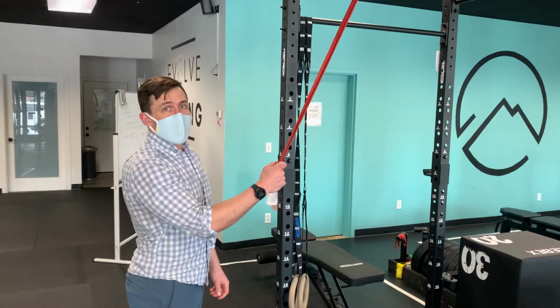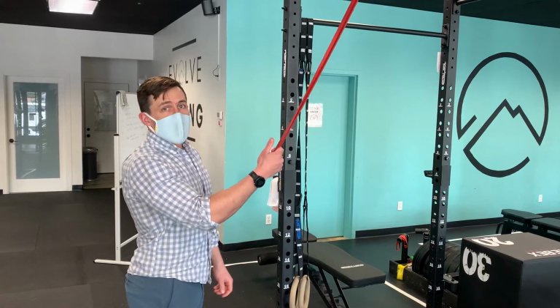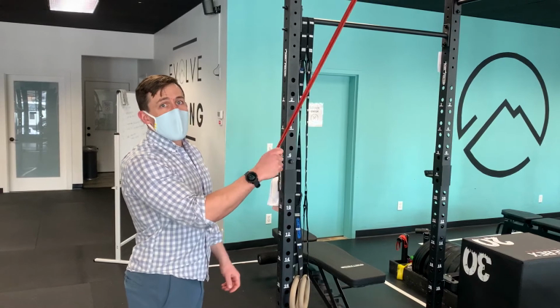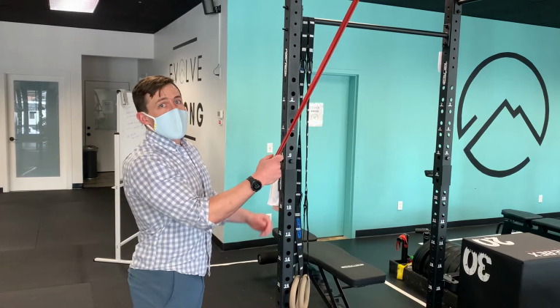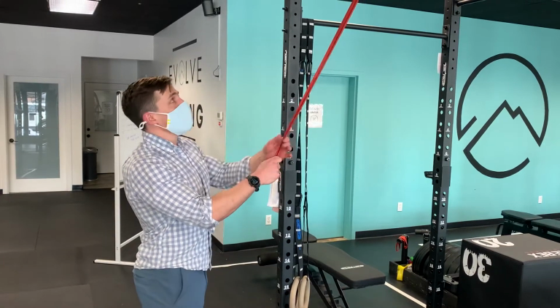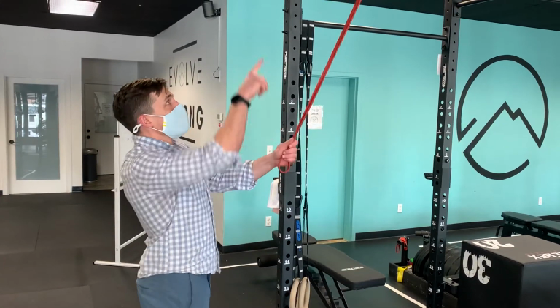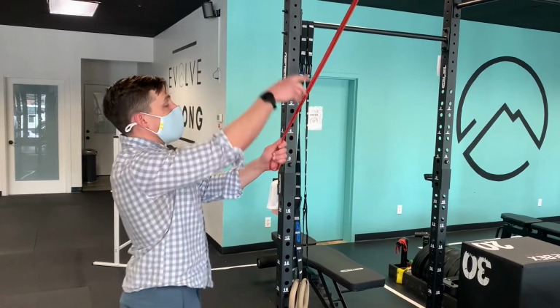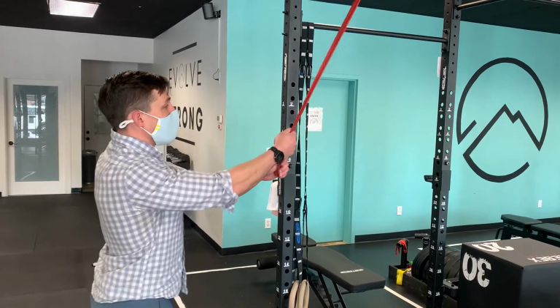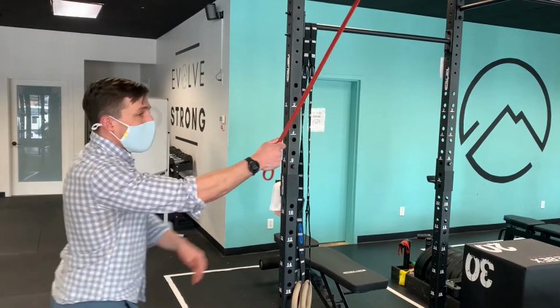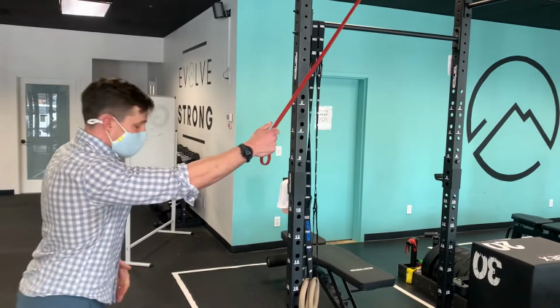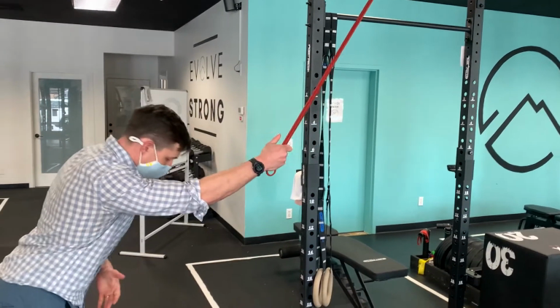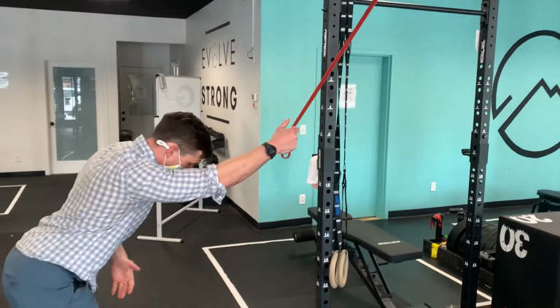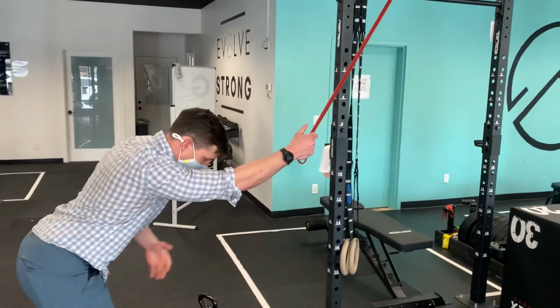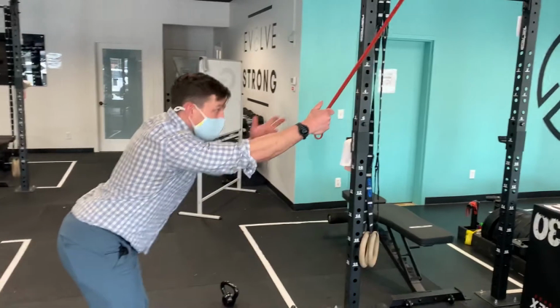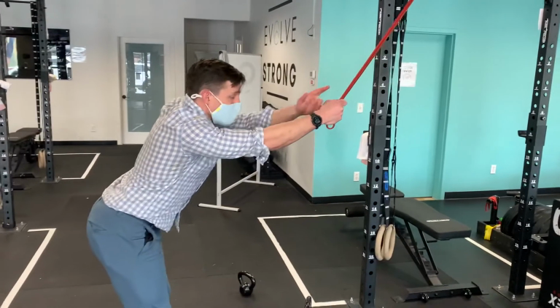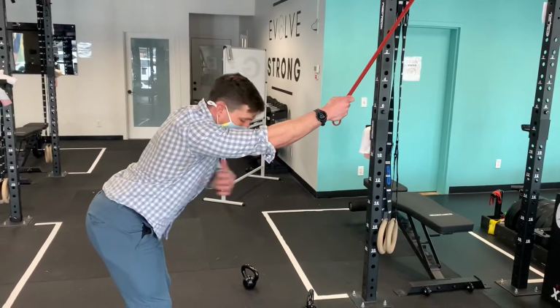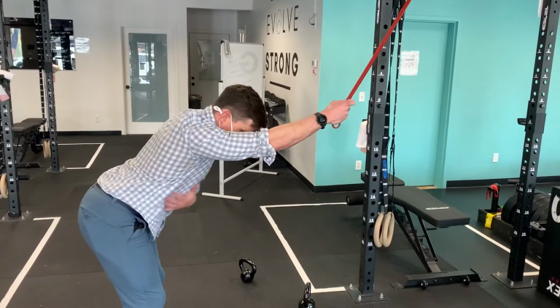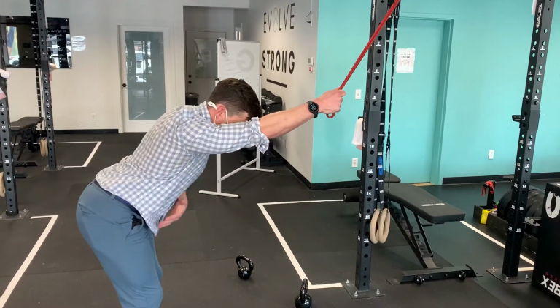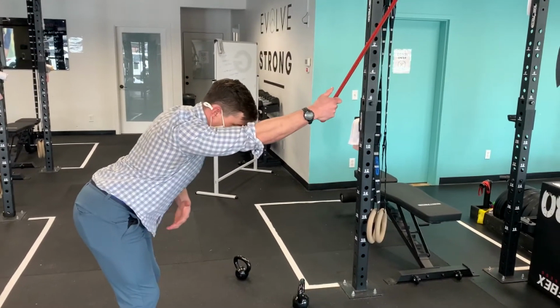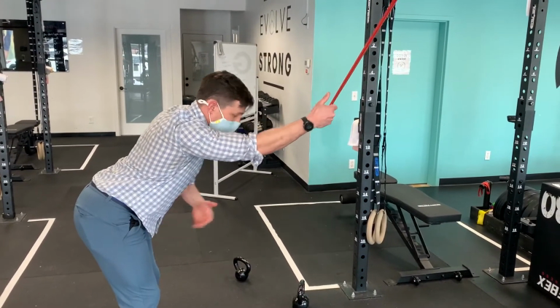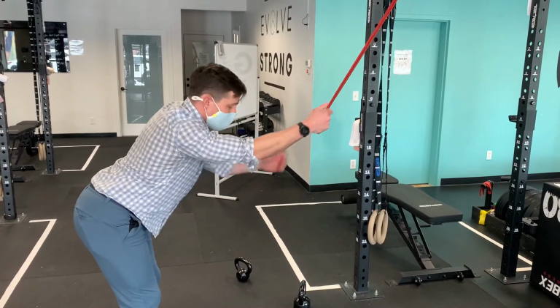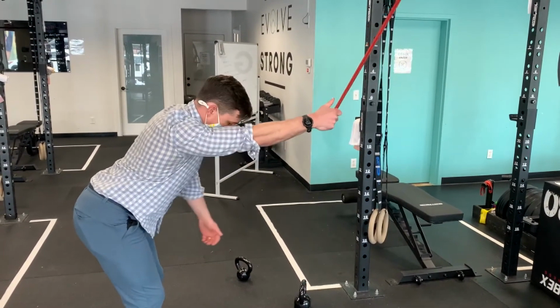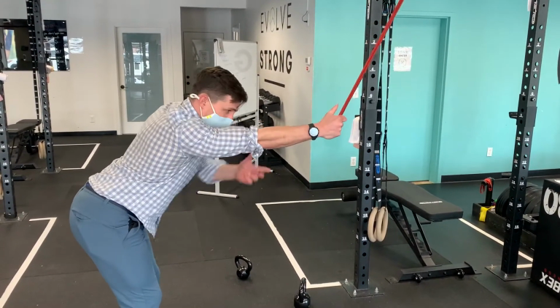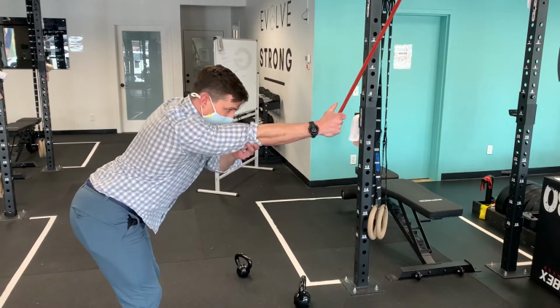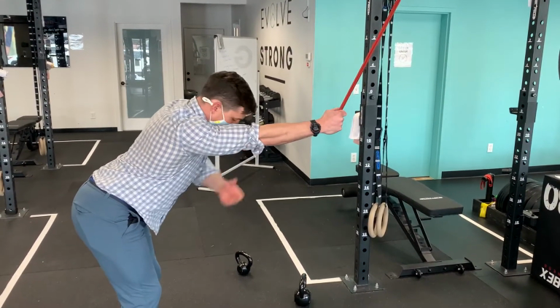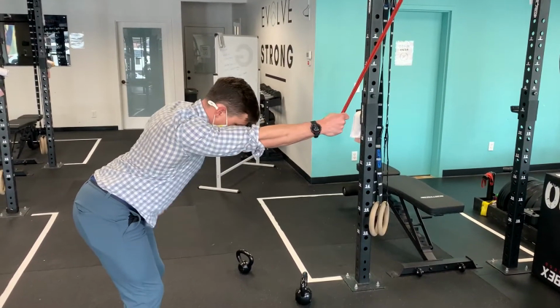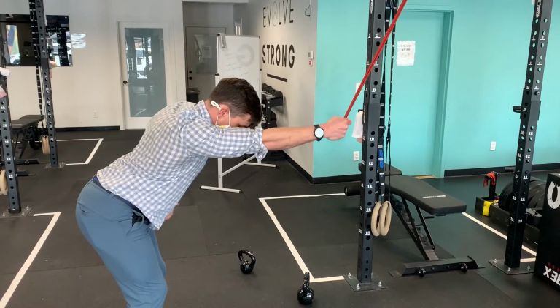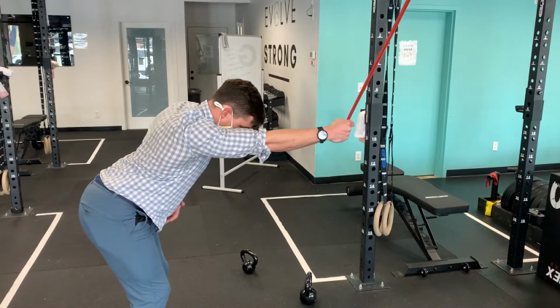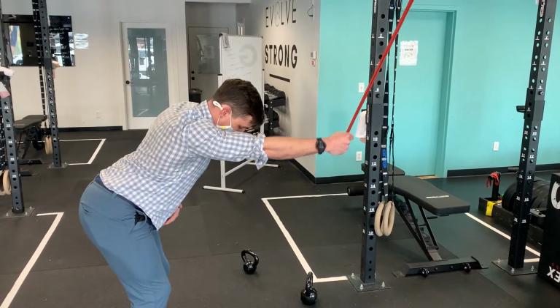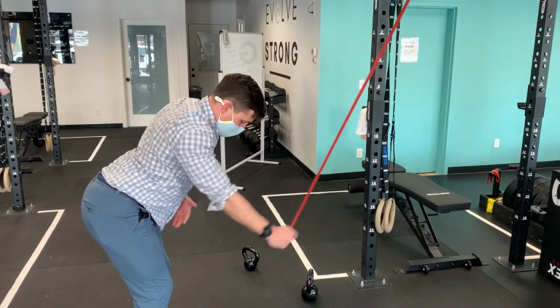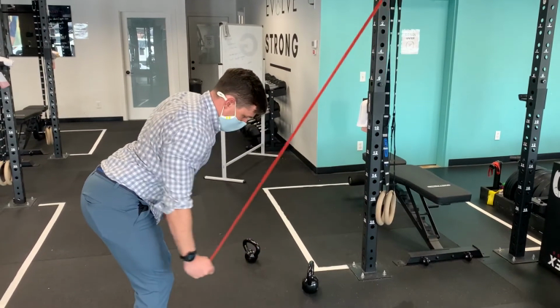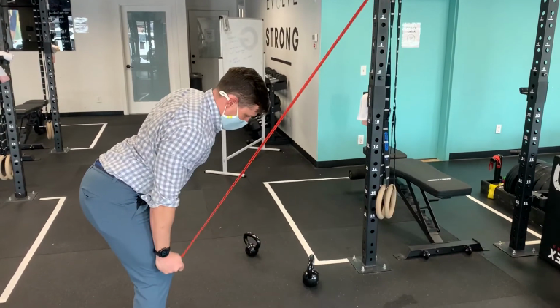It's a band lat pulldown, so I got the band anchored high. I'm gonna get a hip hinge just so my torso is roughly in line with the band. I'm gonna keep my elbow as straight as possible and pull down towards my leg.